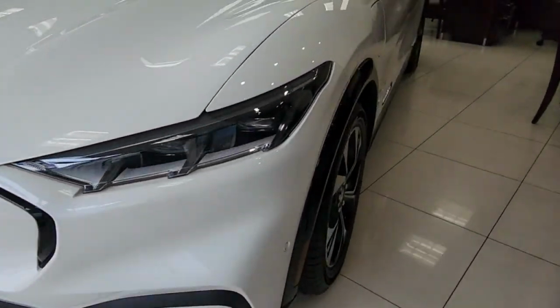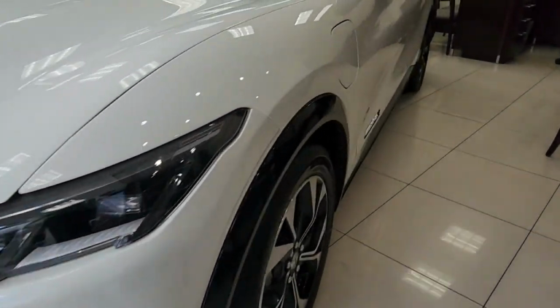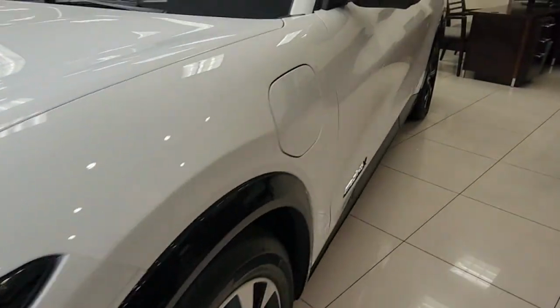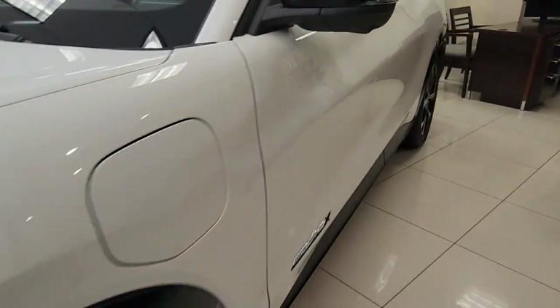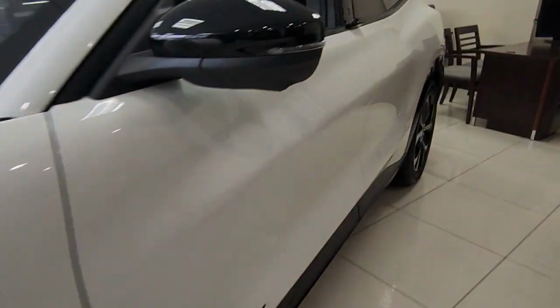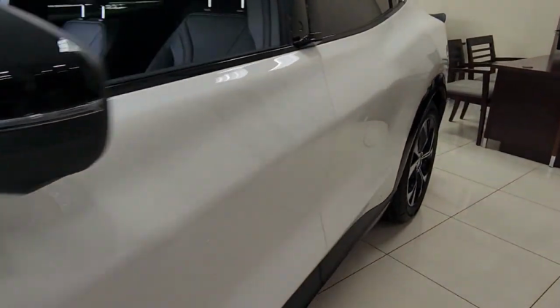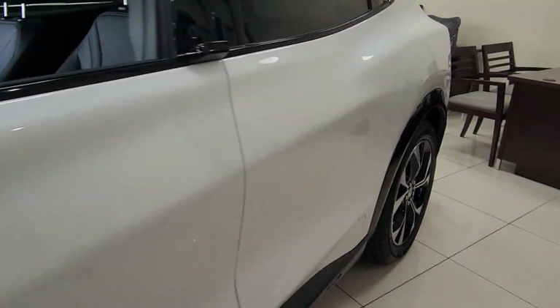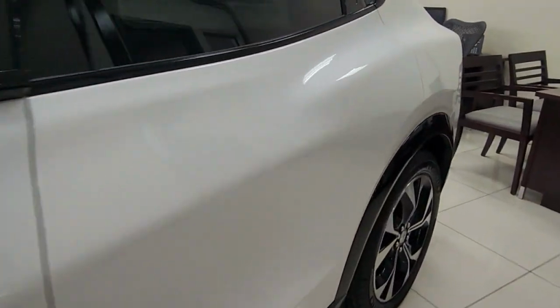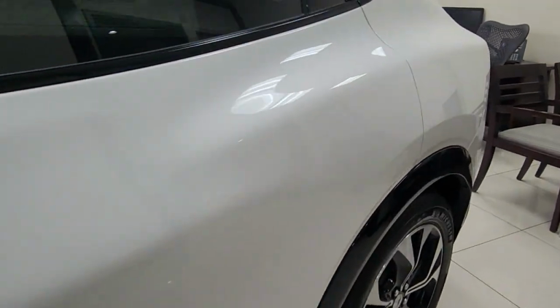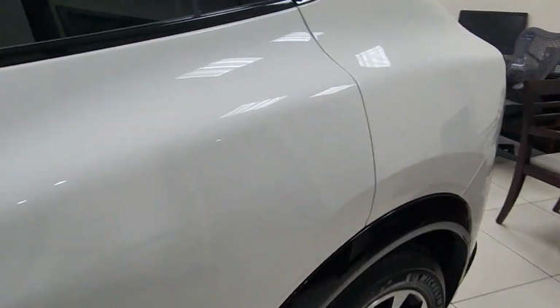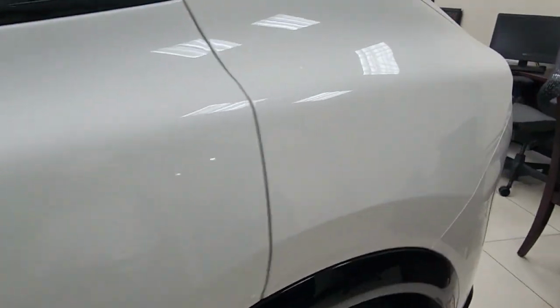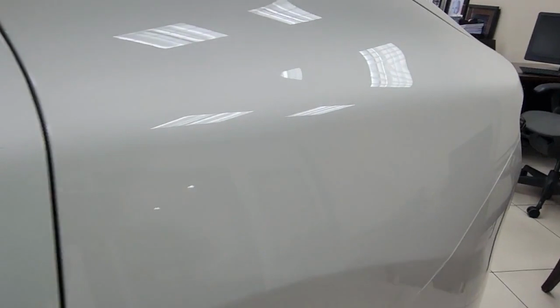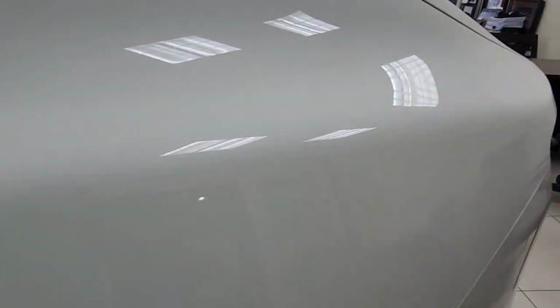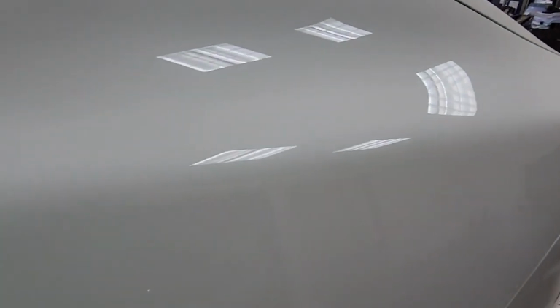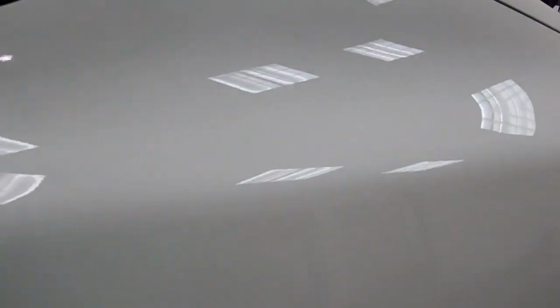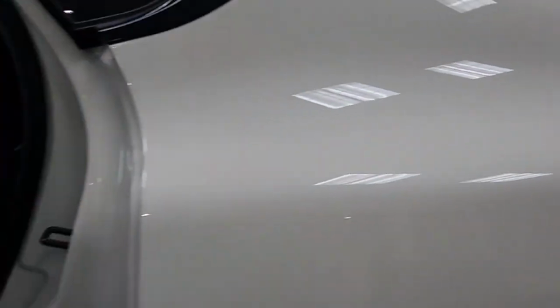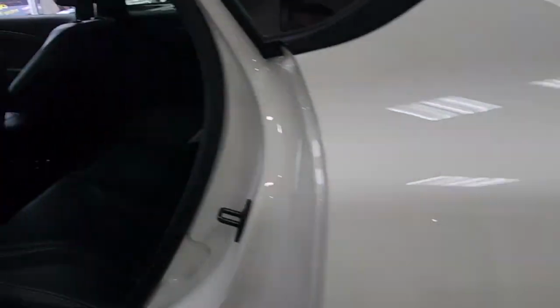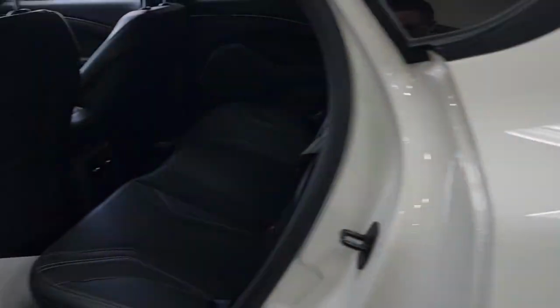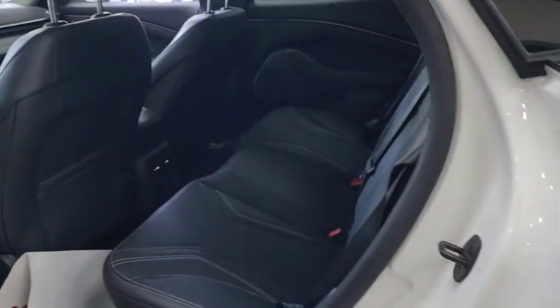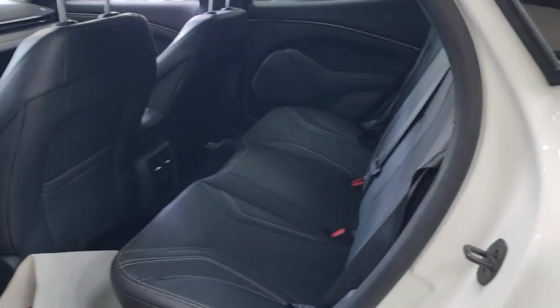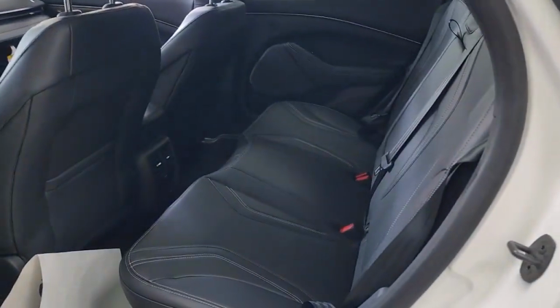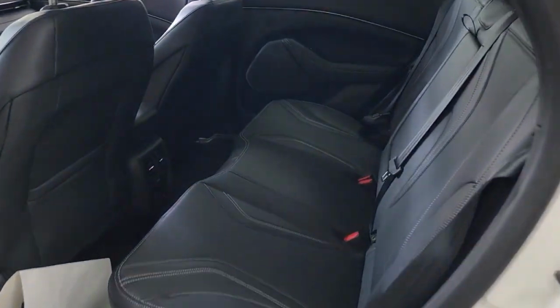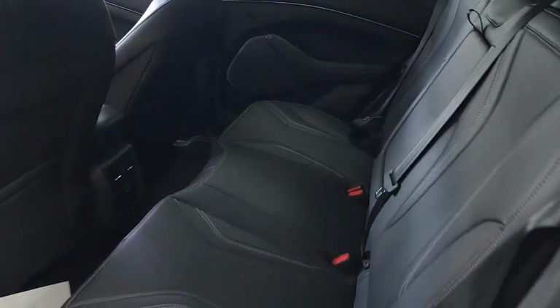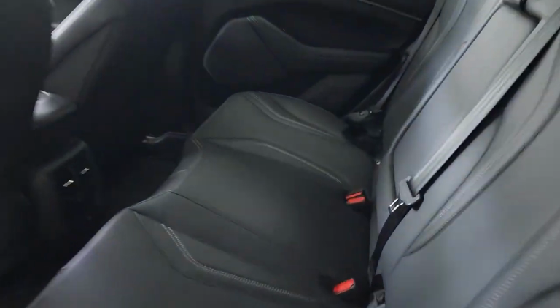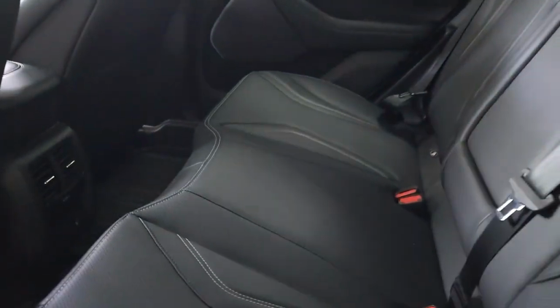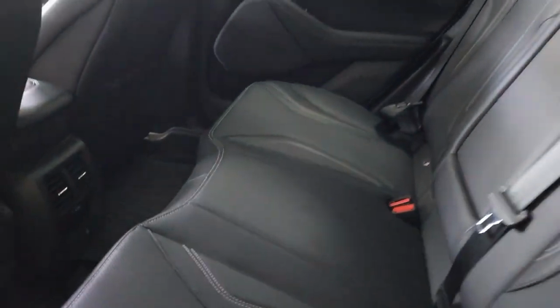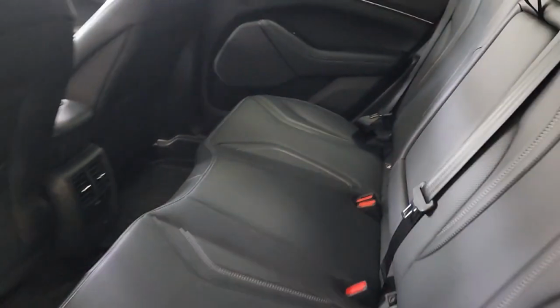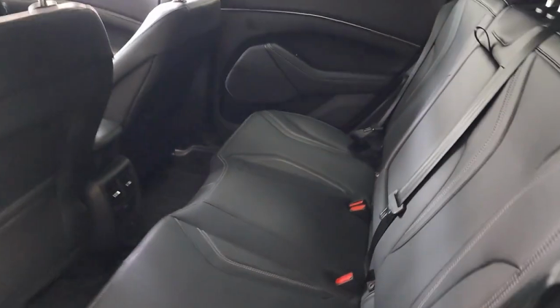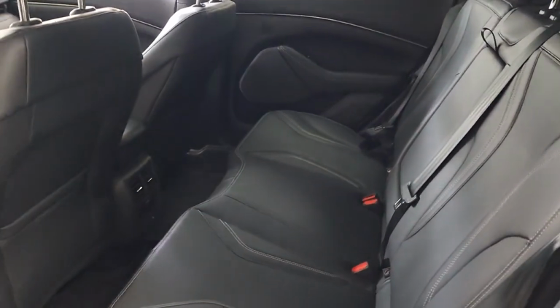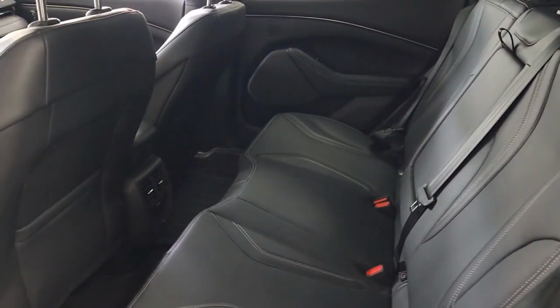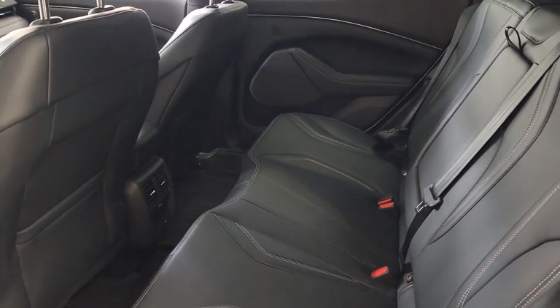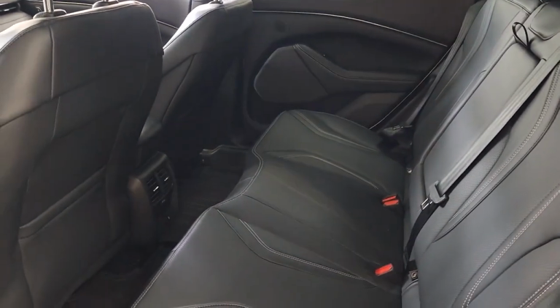Future-focused efficiency blends with luxury and performance in this remarkable Mustang Mach-E. See for yourself when you take it out for a test drive. Our professional staff looks forward to giving you excellent service.